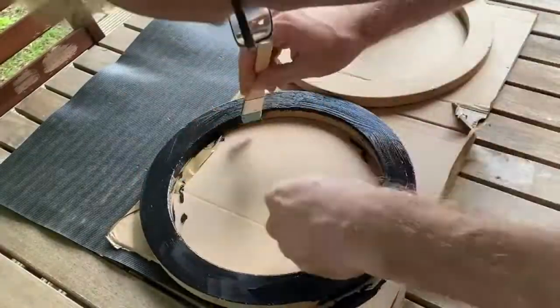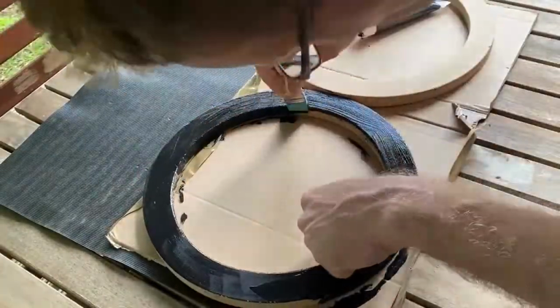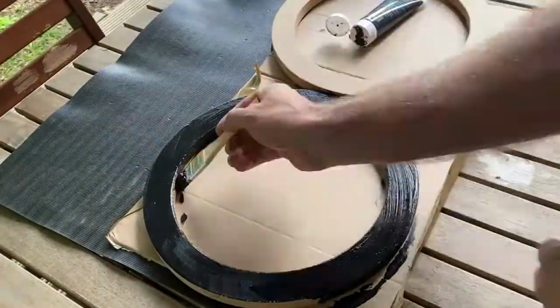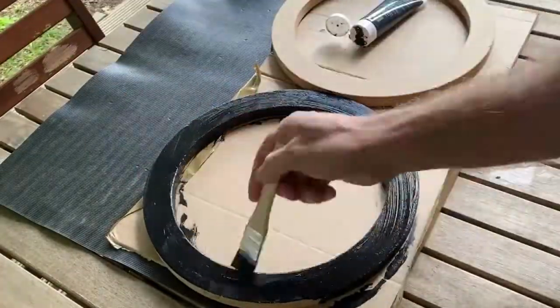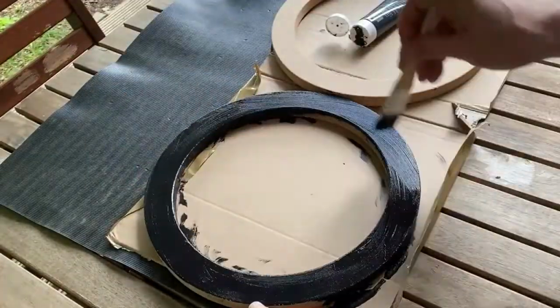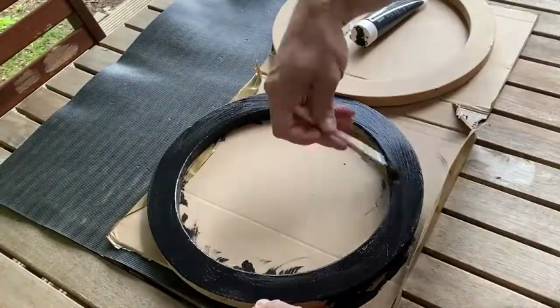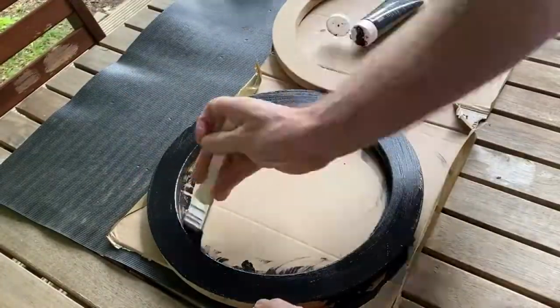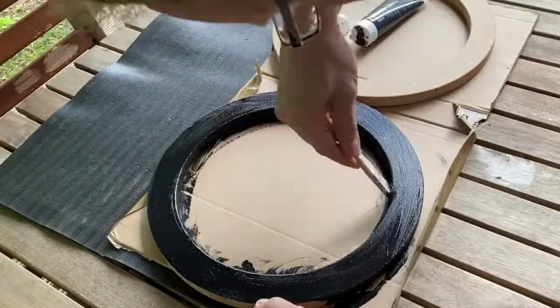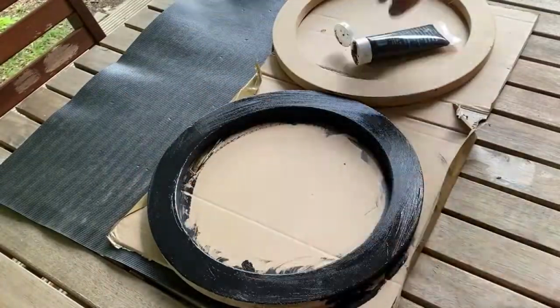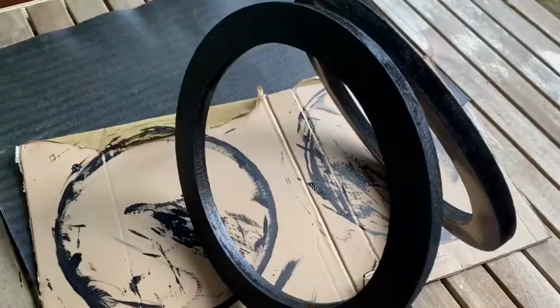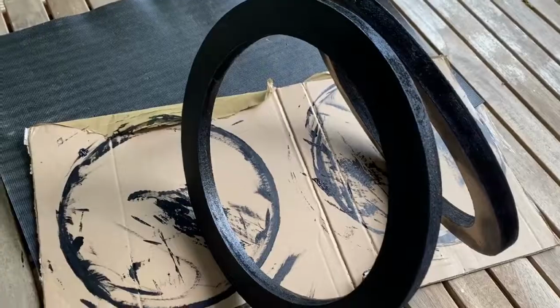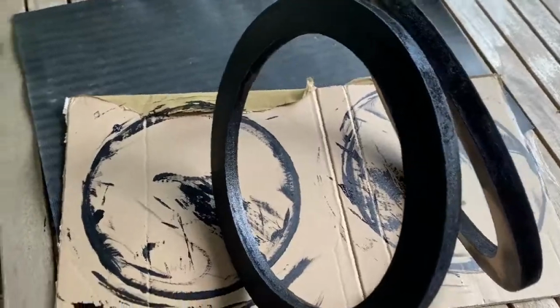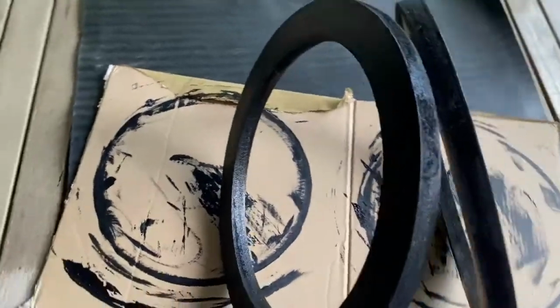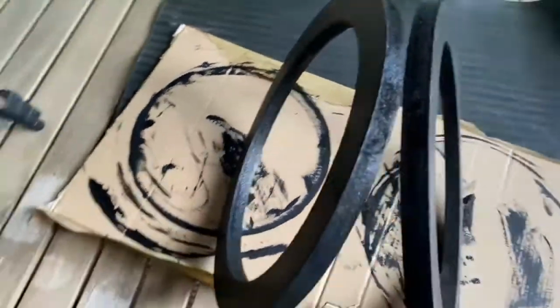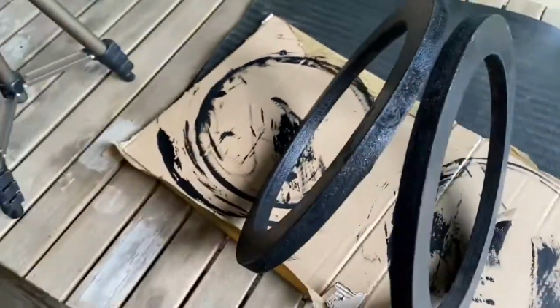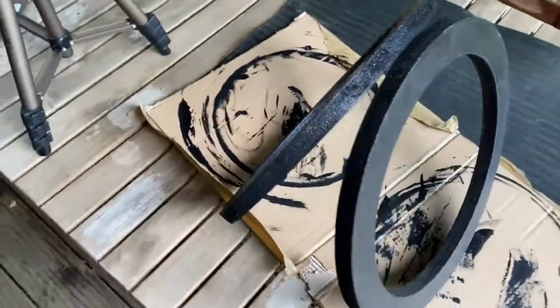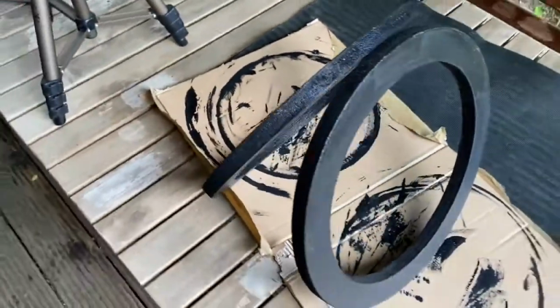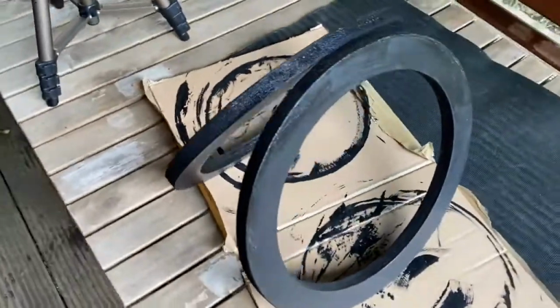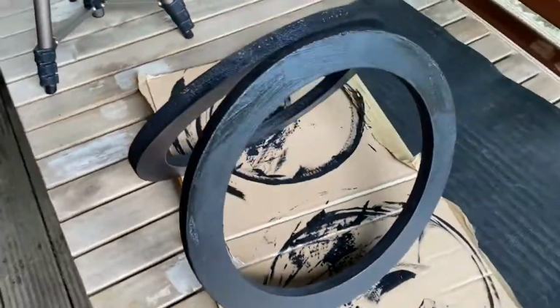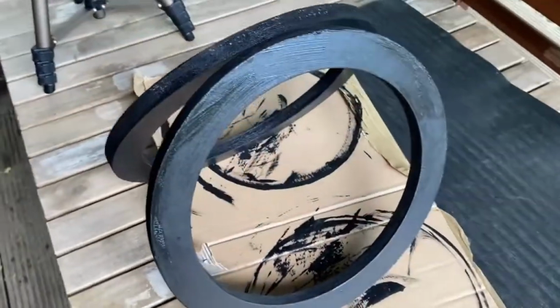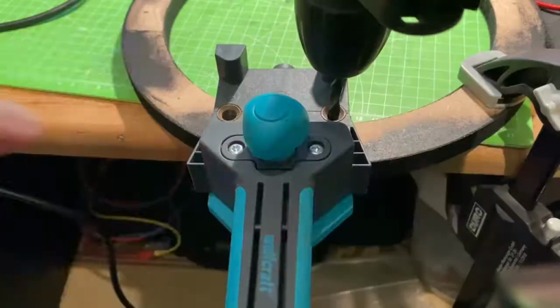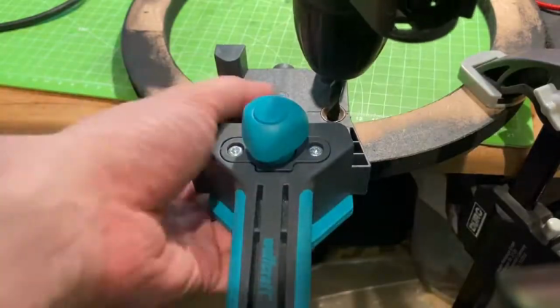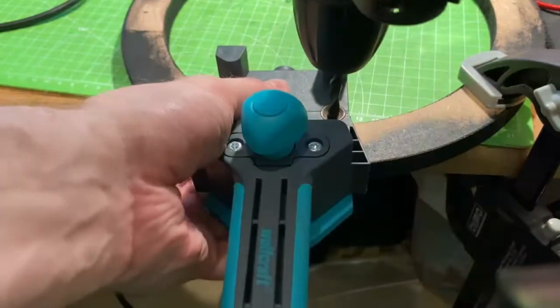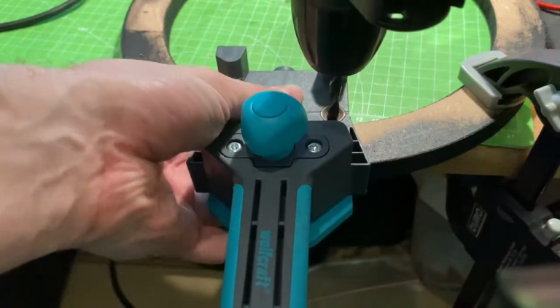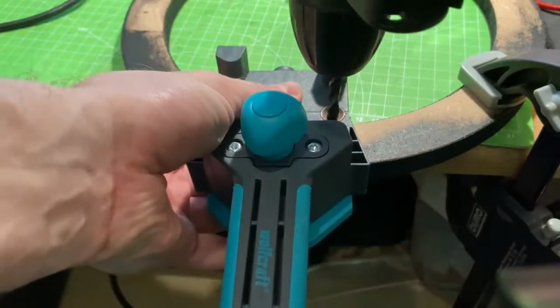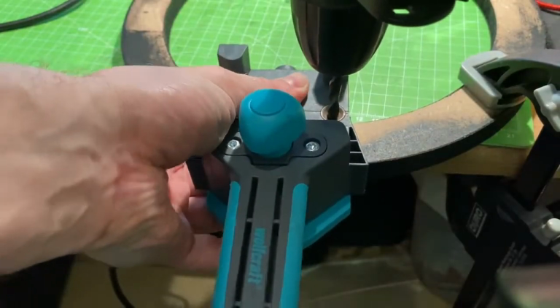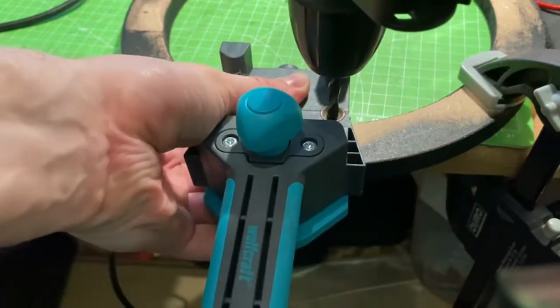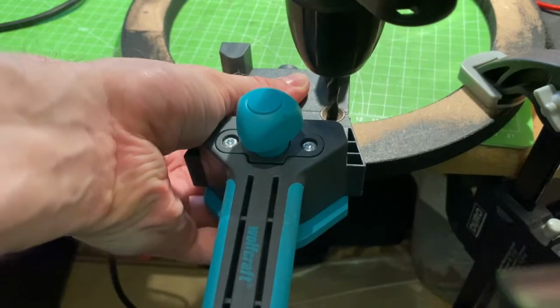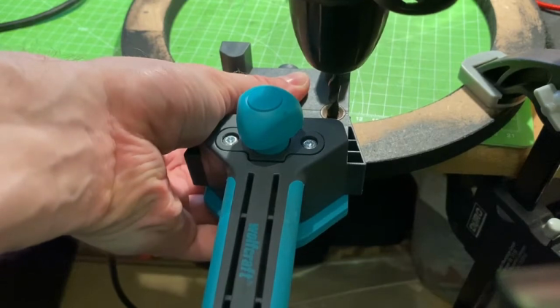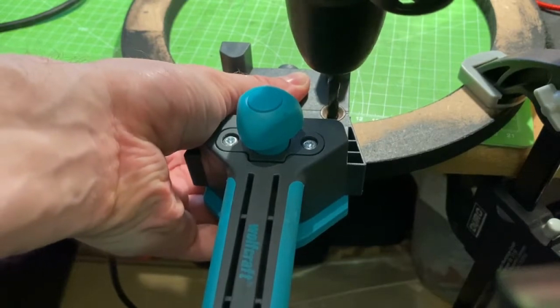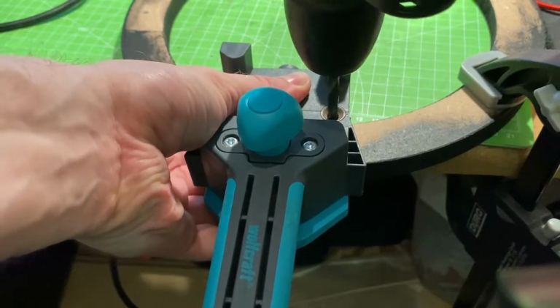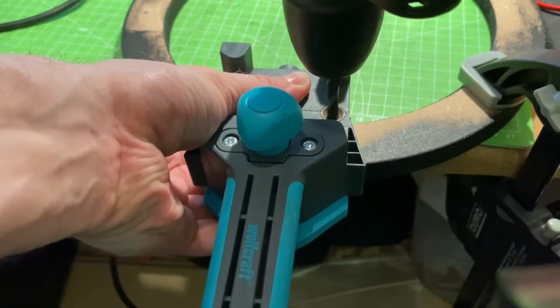Now the first attempt of this project was not a success — I'll get to that in a minute. So let's just get started with these rings once they're dry. The actual construction starts.